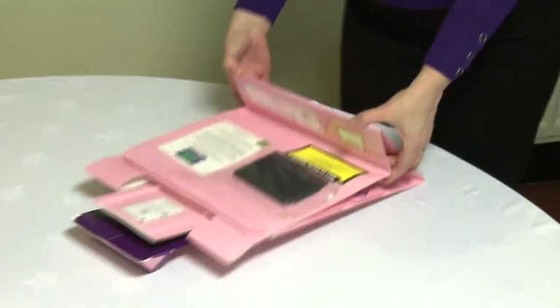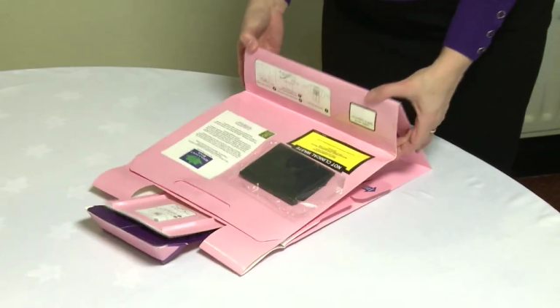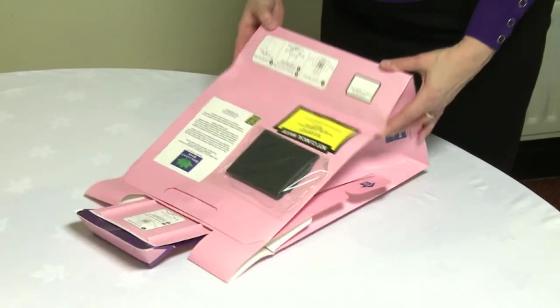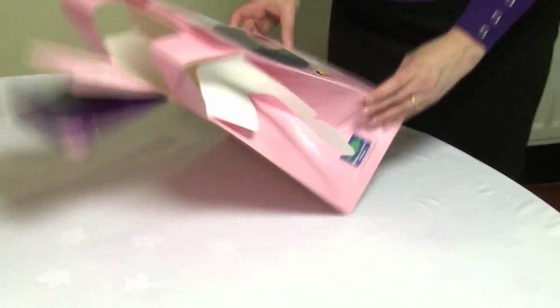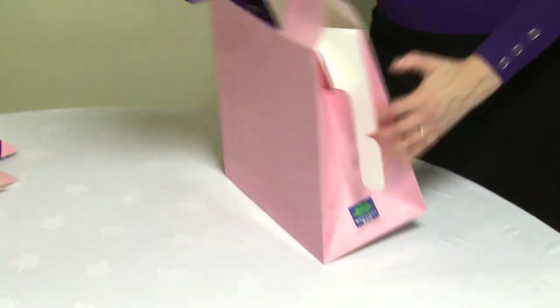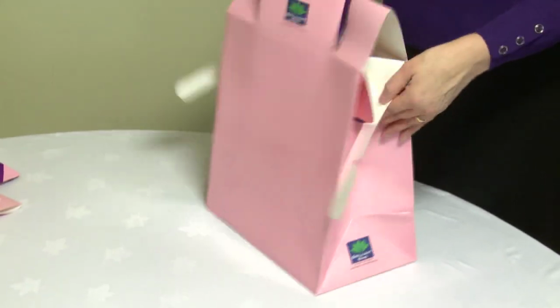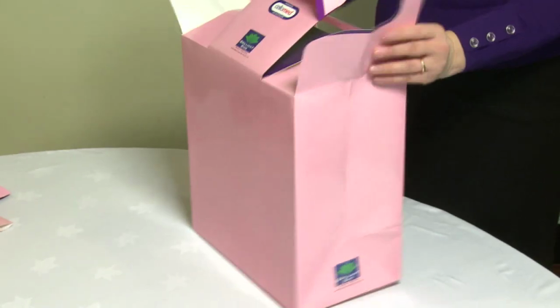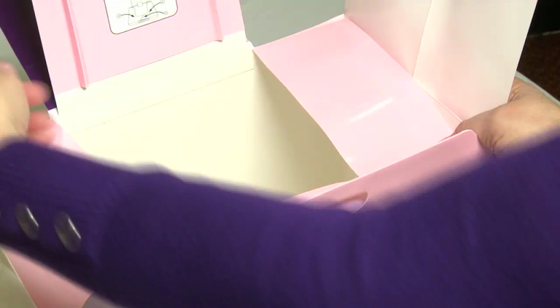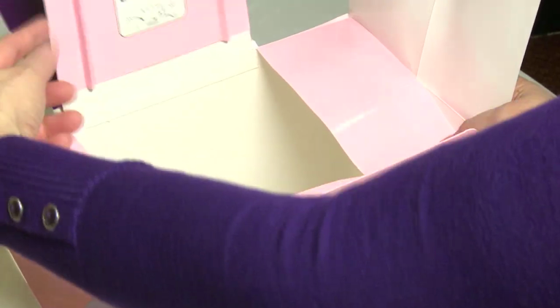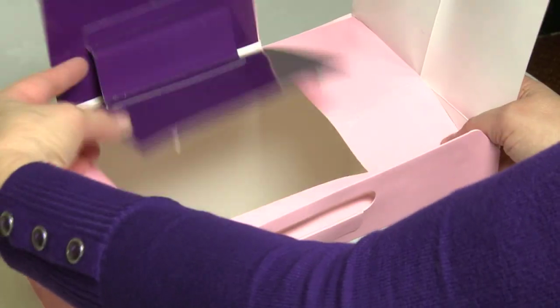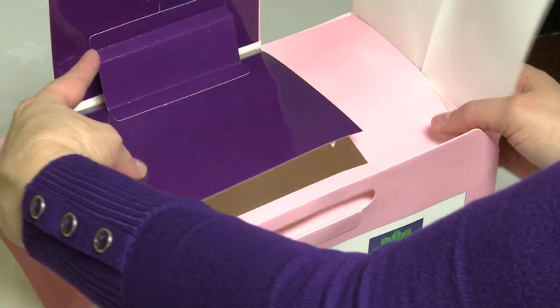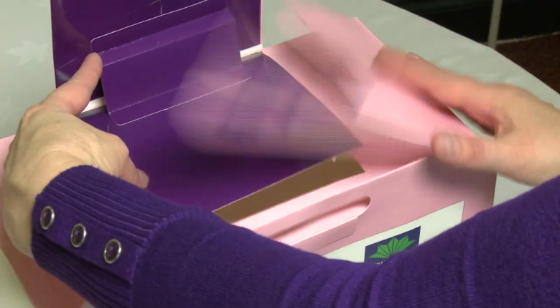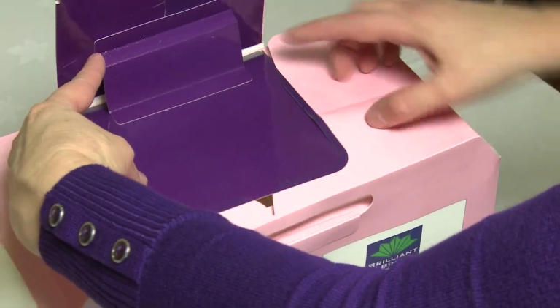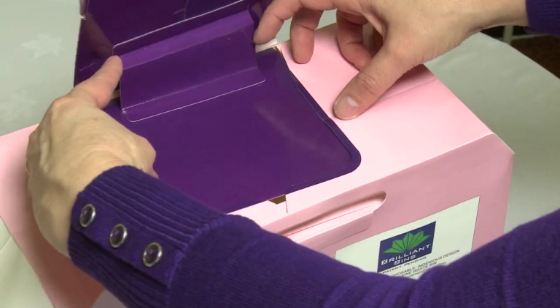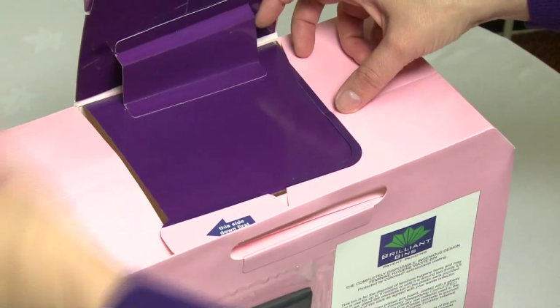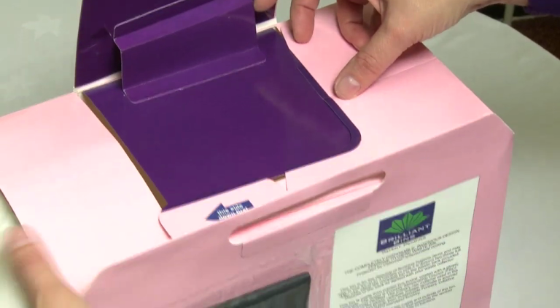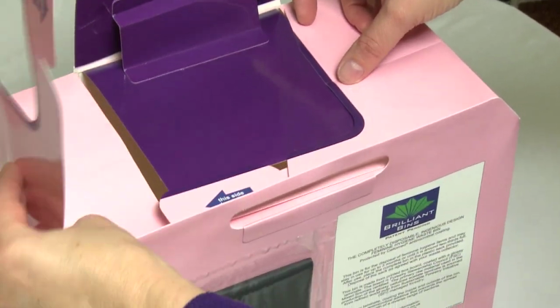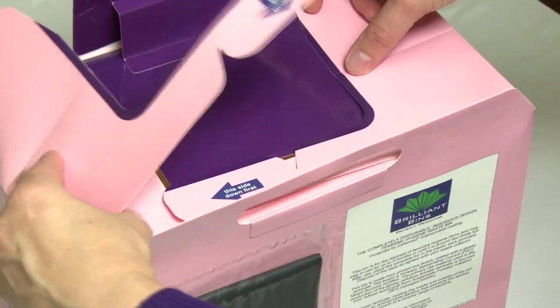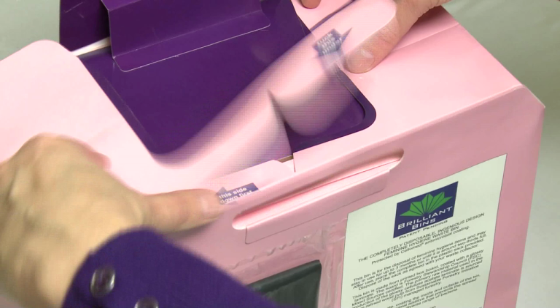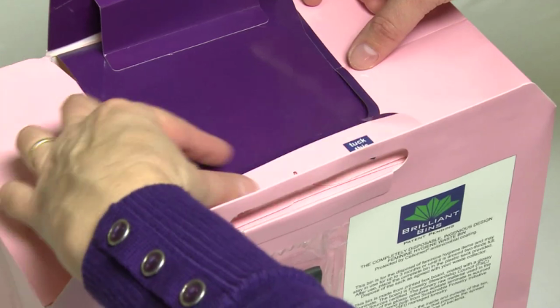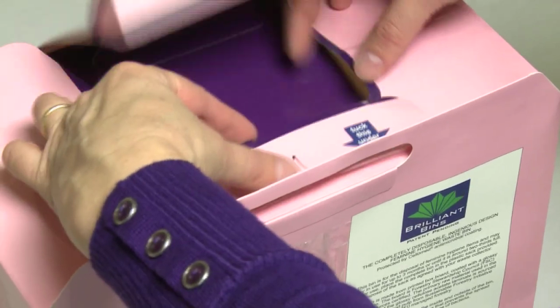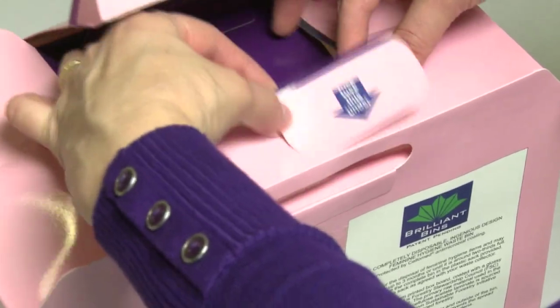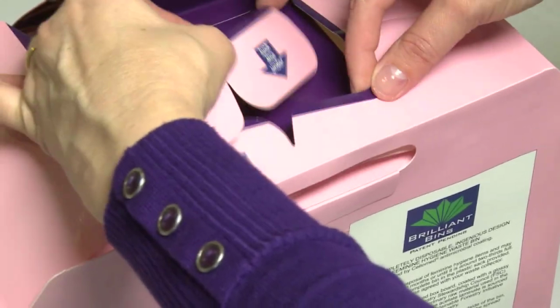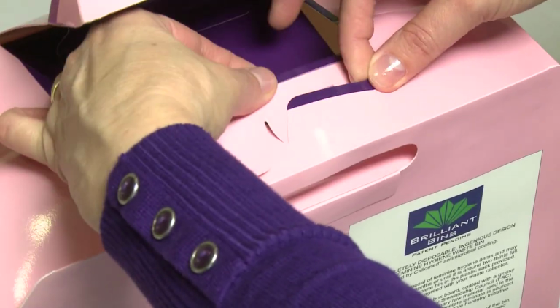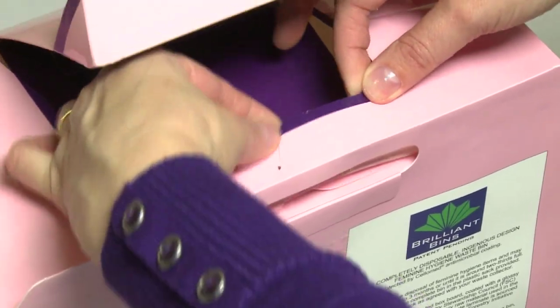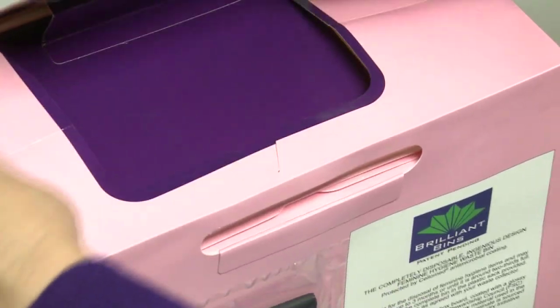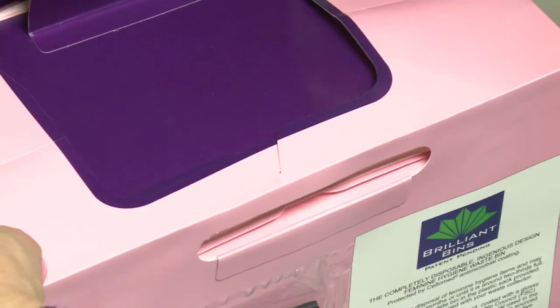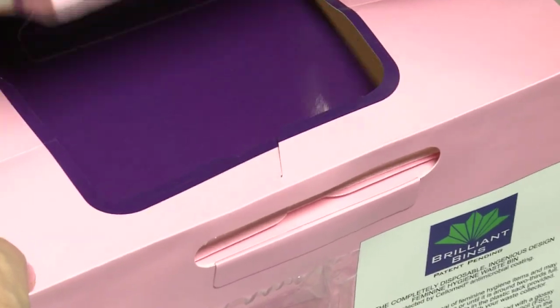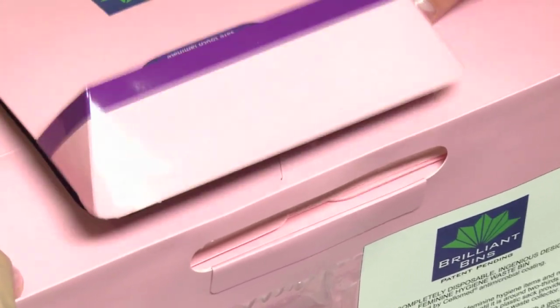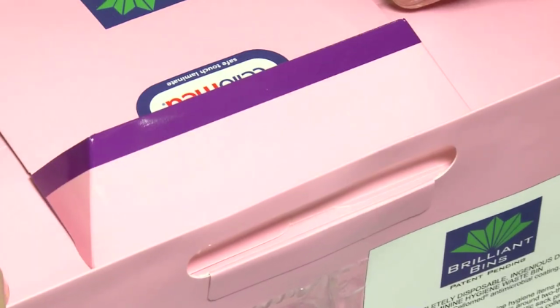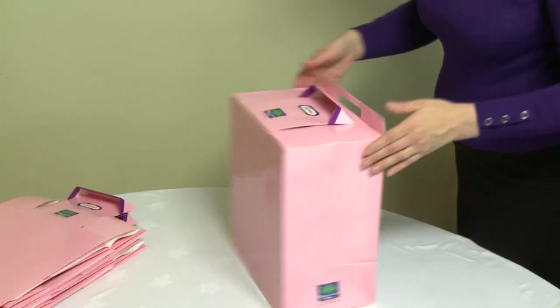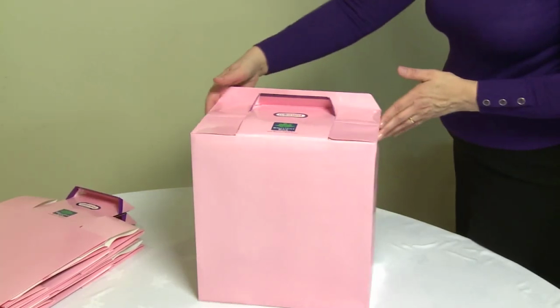Step 1: Pop out the carton. Step 2: Pull the inner flap down. Step 3: Fold the side over the inner flap and then lock together. Step 4: Close the lid. It's now ready.